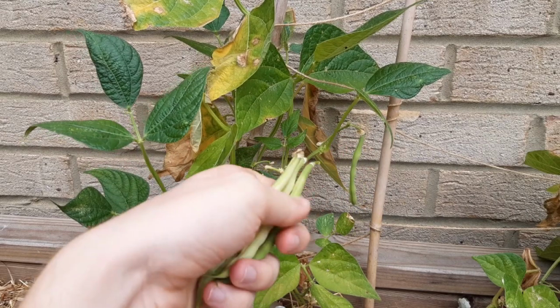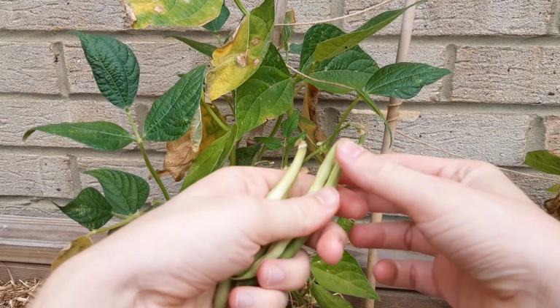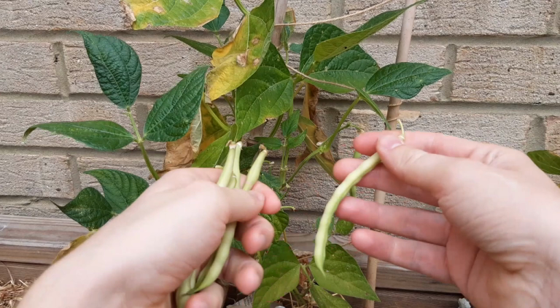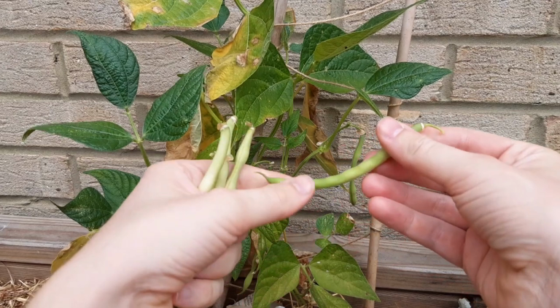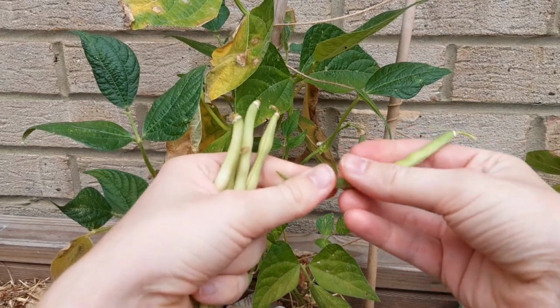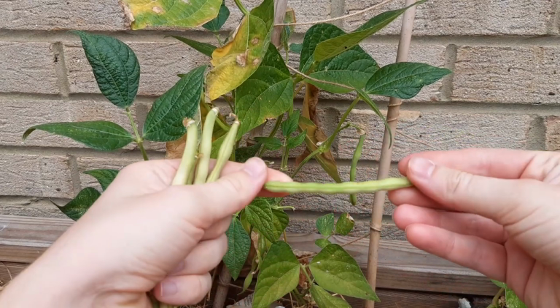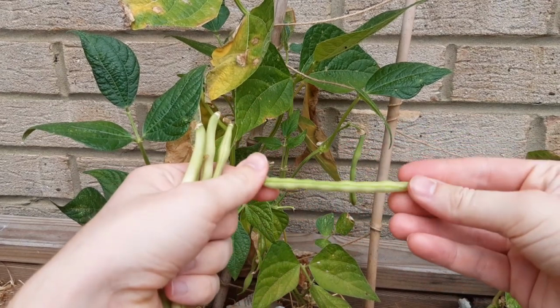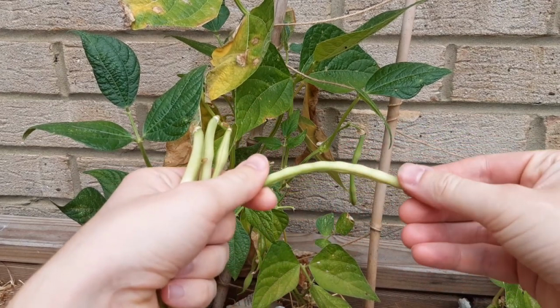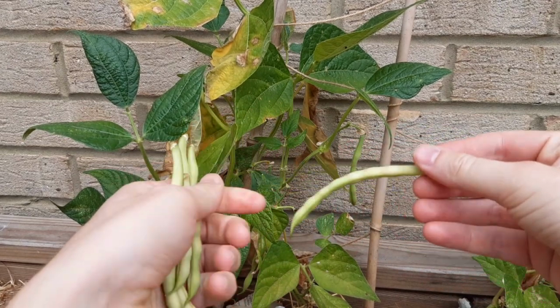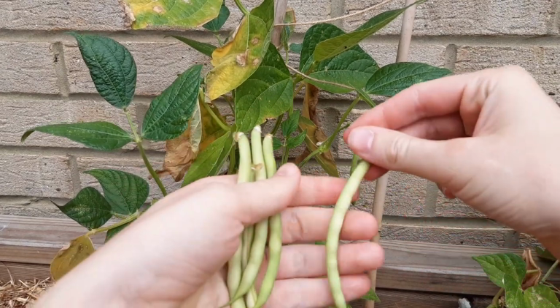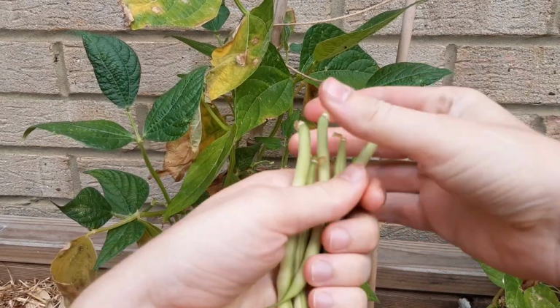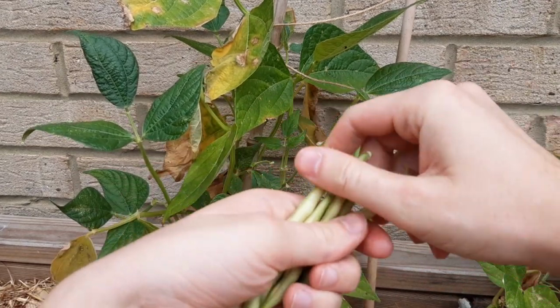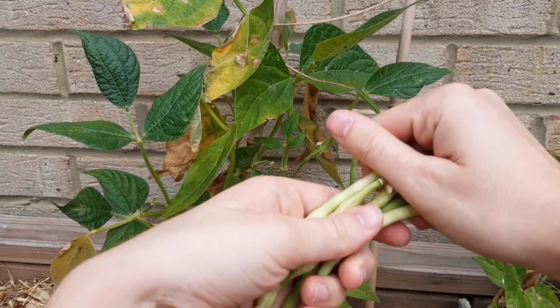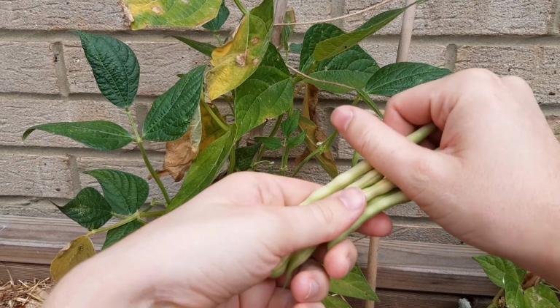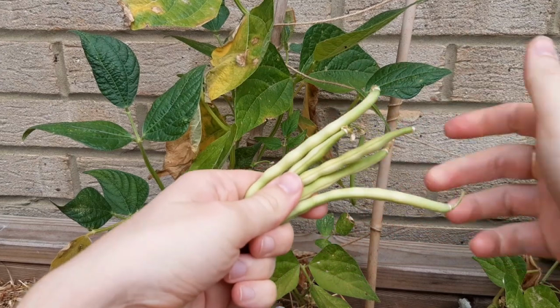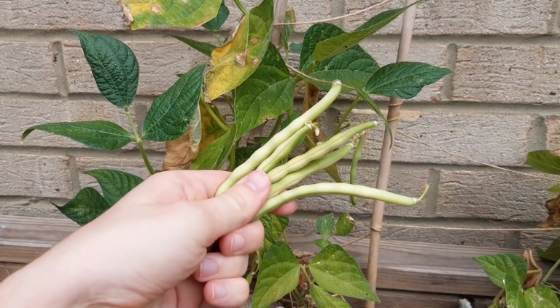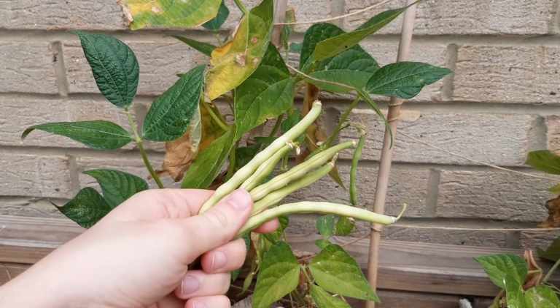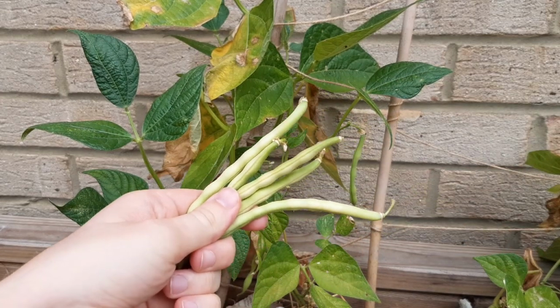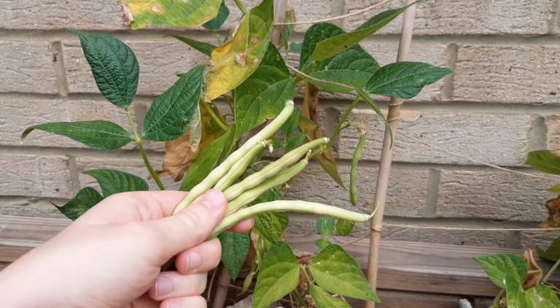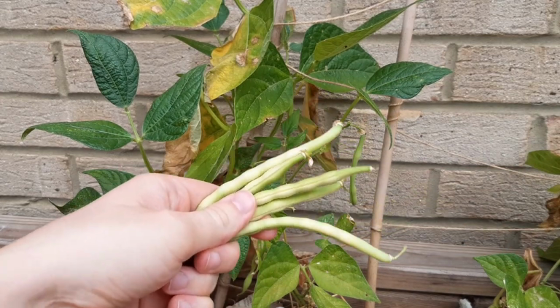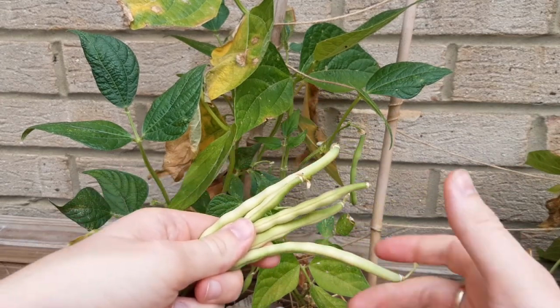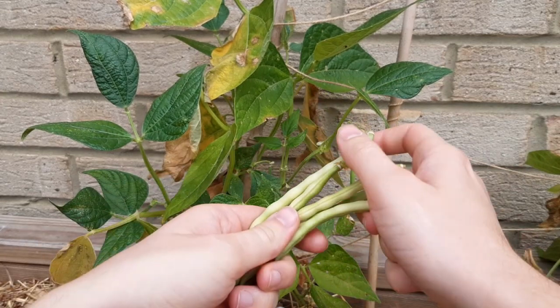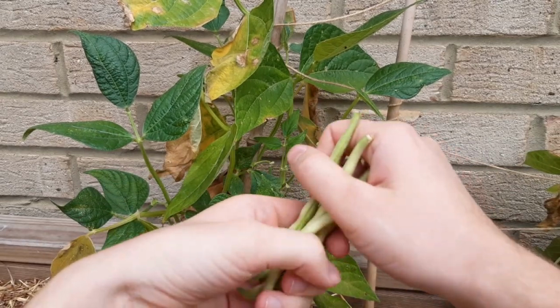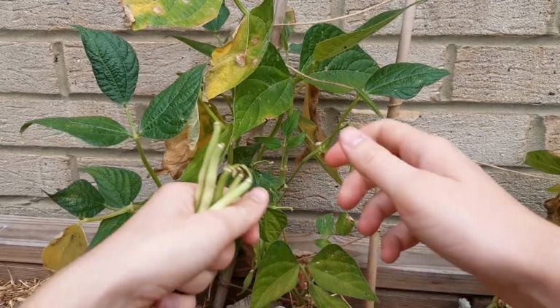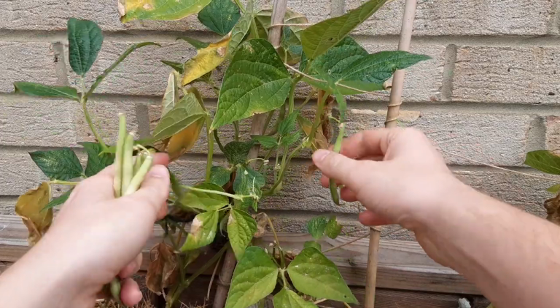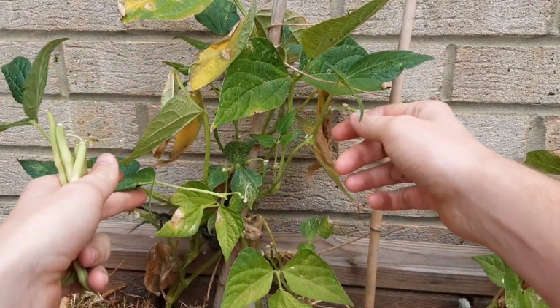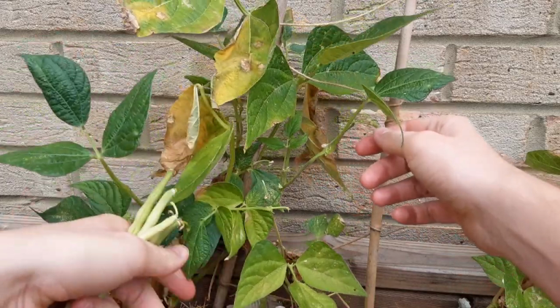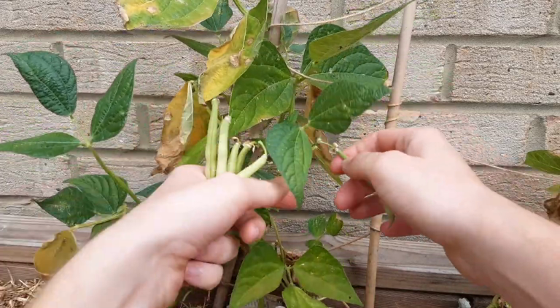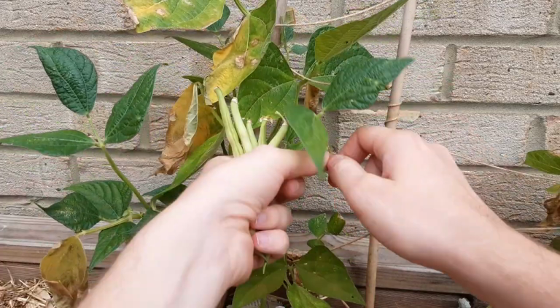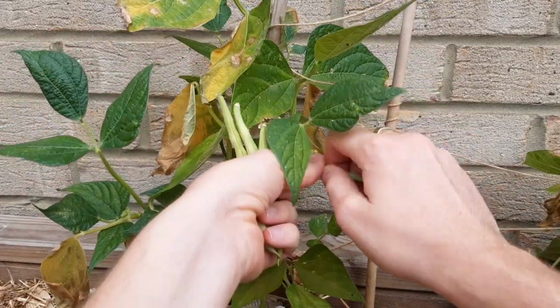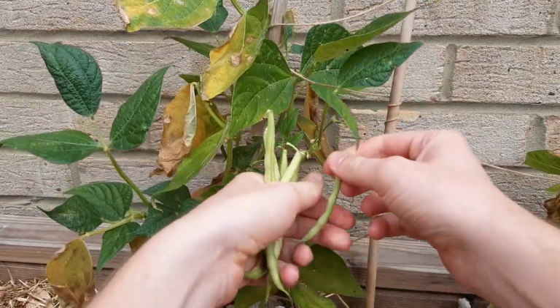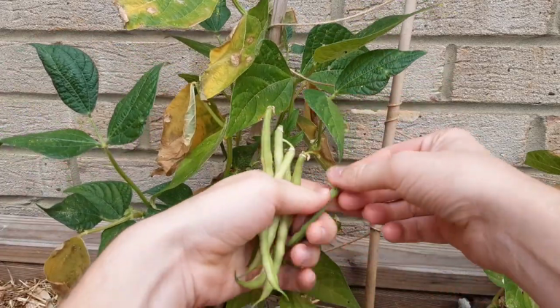Hello and welcome back to the channel. In this video I'm going to be showing you how to grow dwarf beans. They don't take up a lot of space being a dwarf variety and they're very low maintenance. I'm going to show you how to grow handfuls of dwarf beans in only a few weeks.